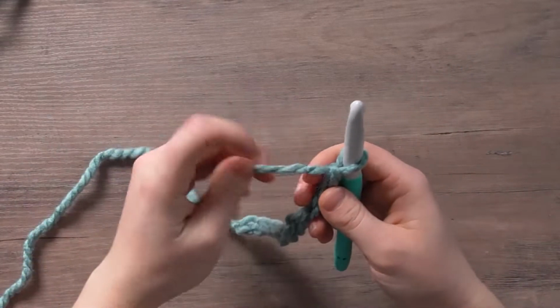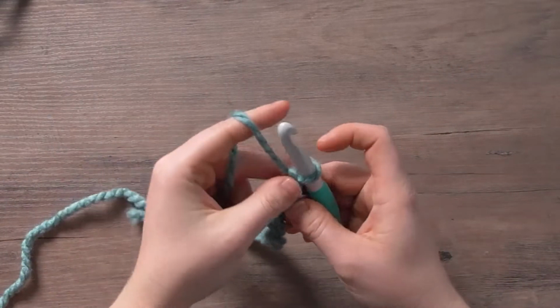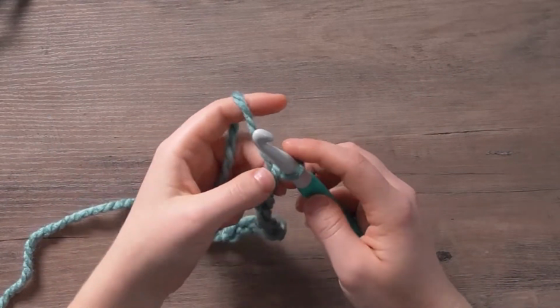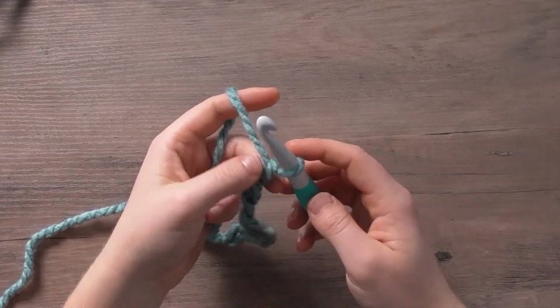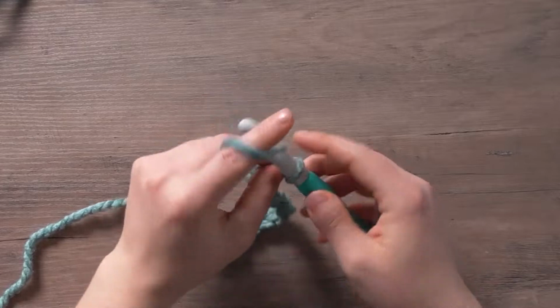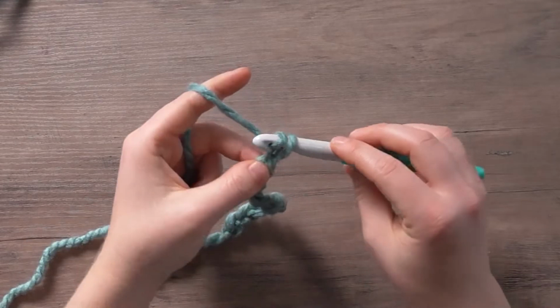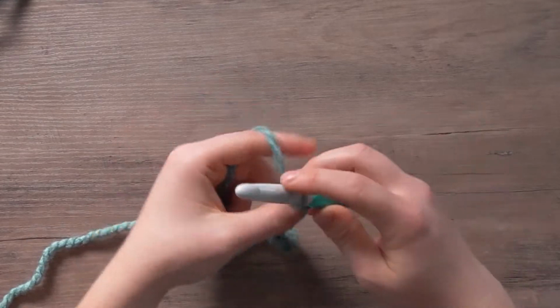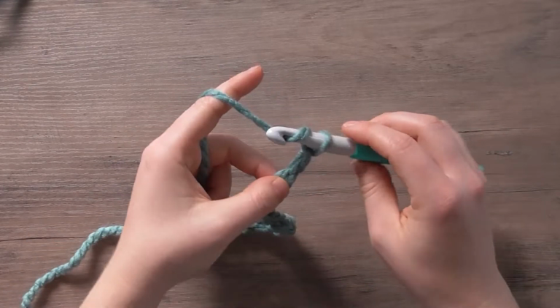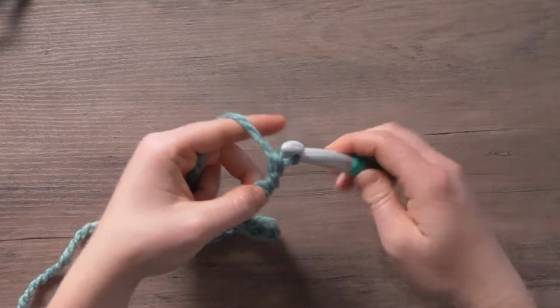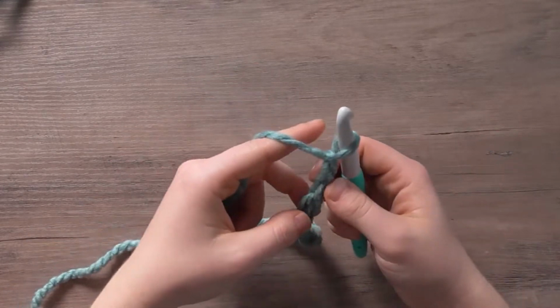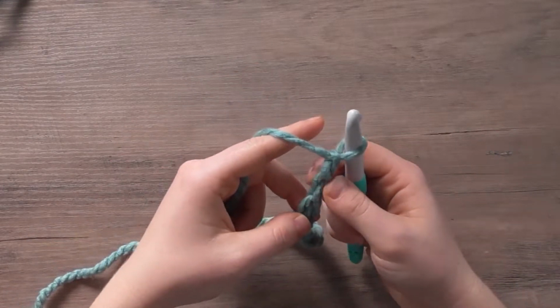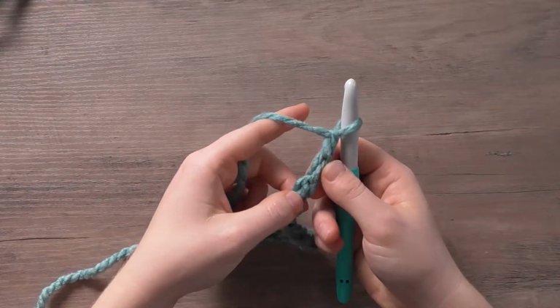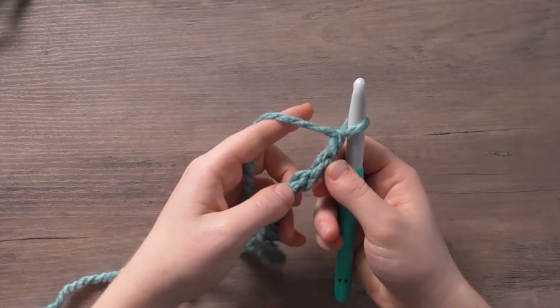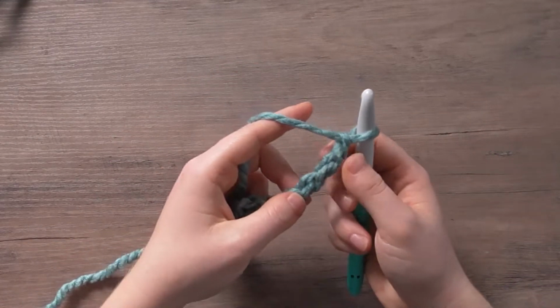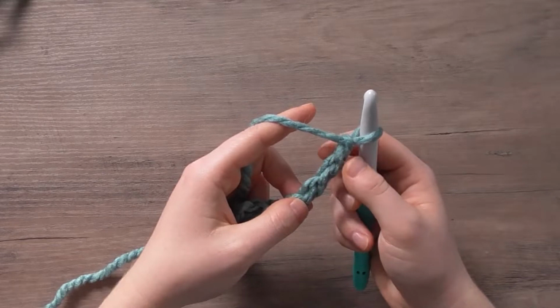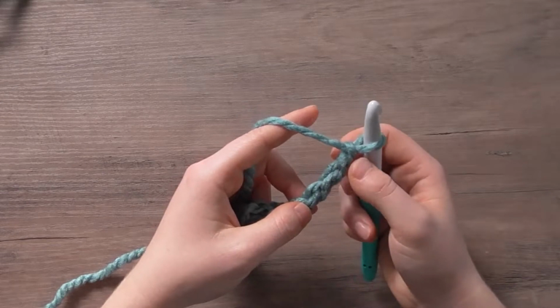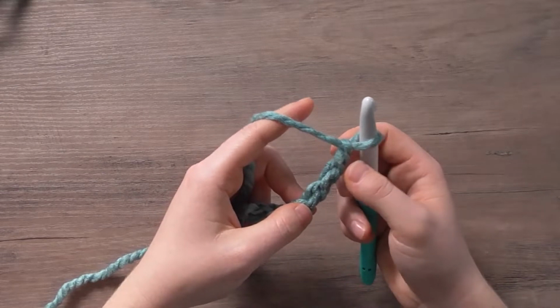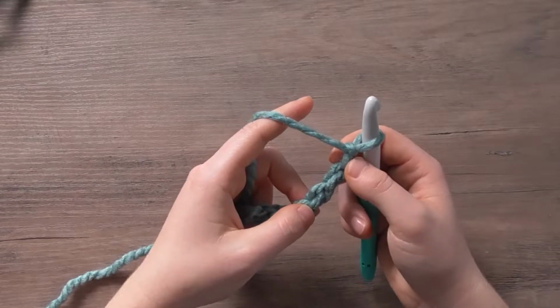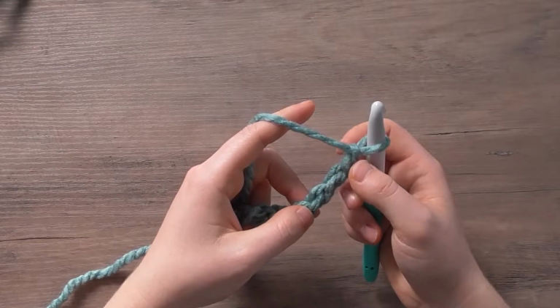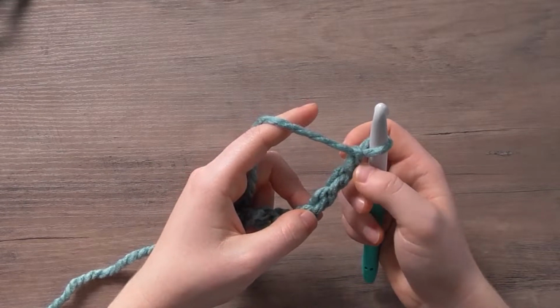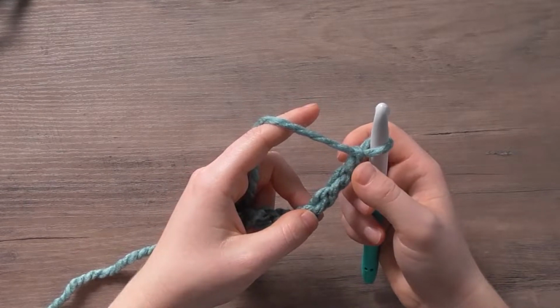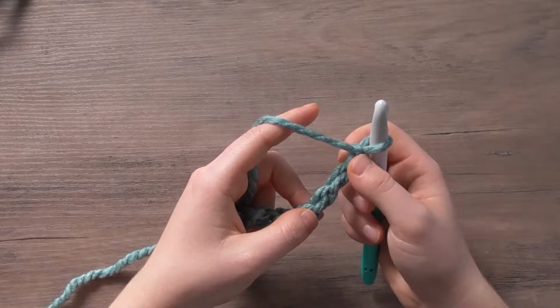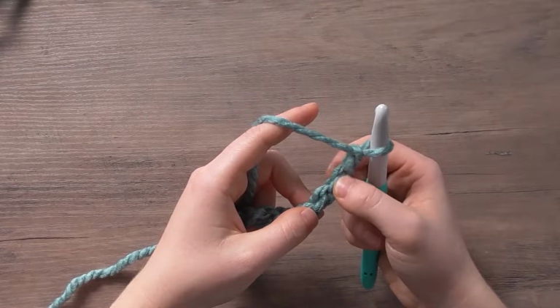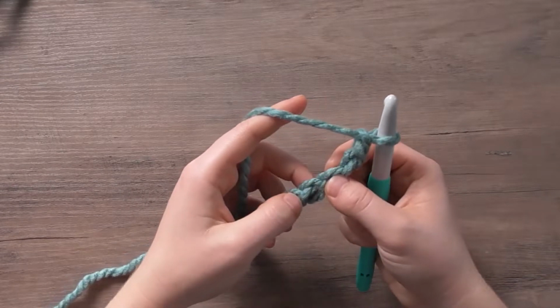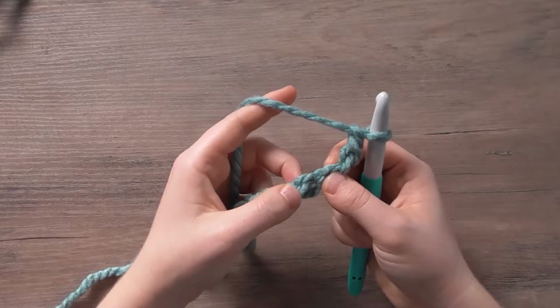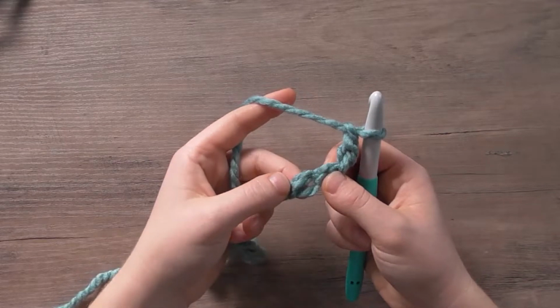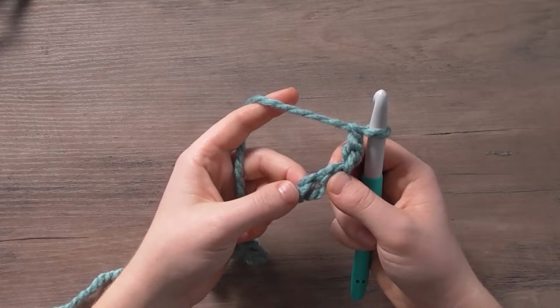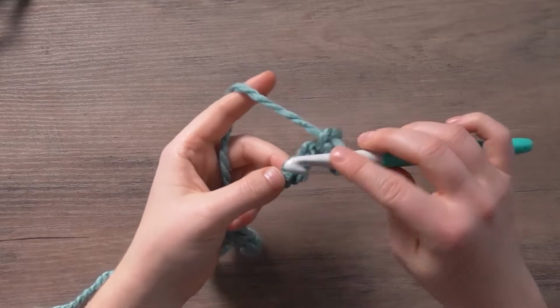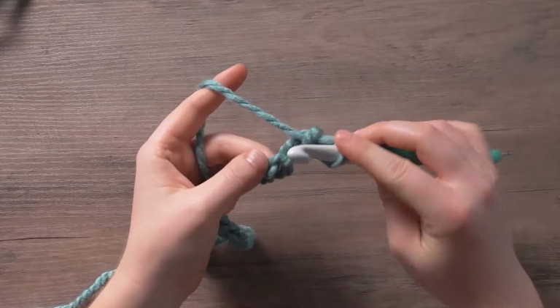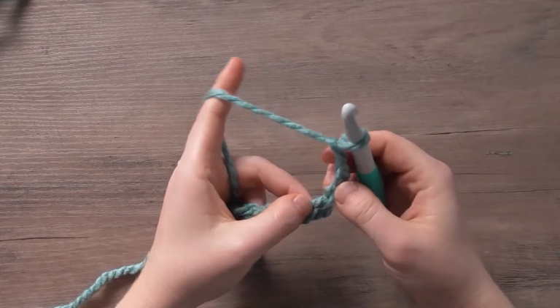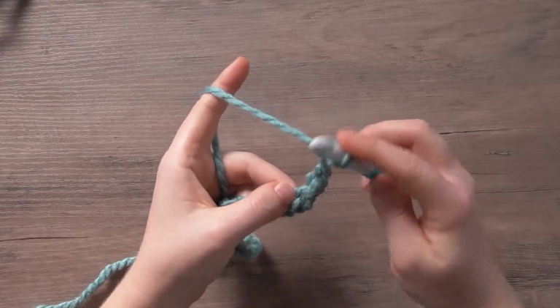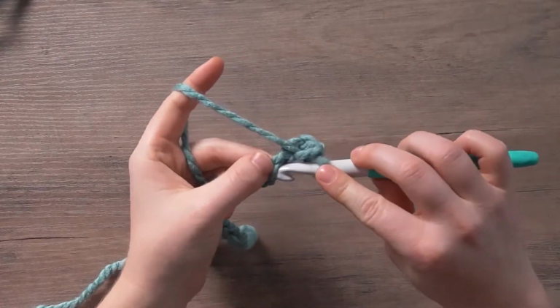To begin, I'm going to chain two more and this will act as the chain three for our first double crochet. I'm going to skip the first three — so one, two, three — and then place a single crochet into the fourth chain from my hook.